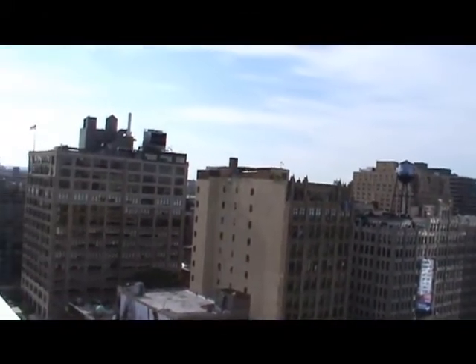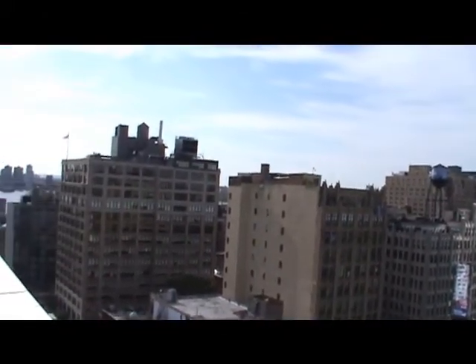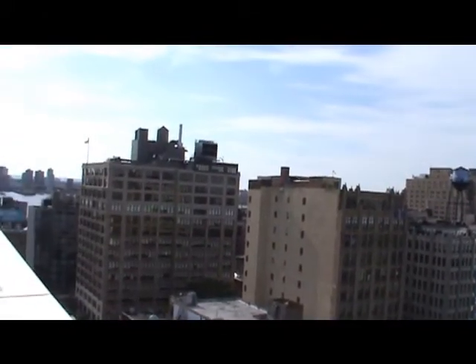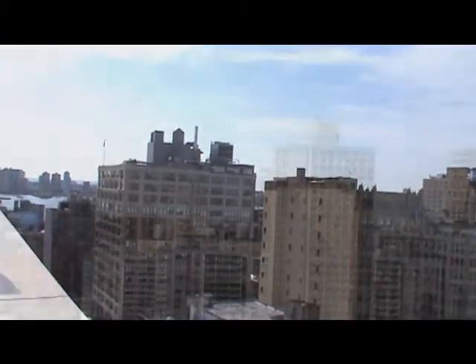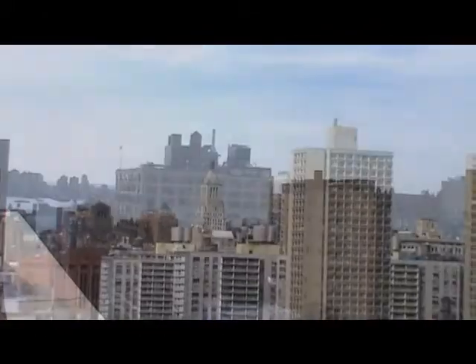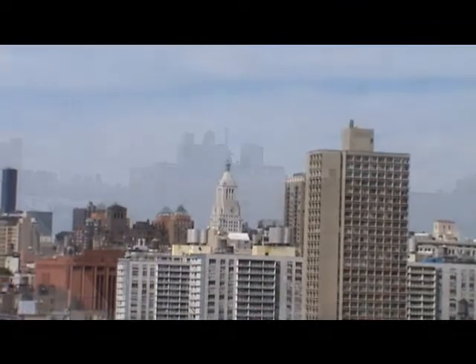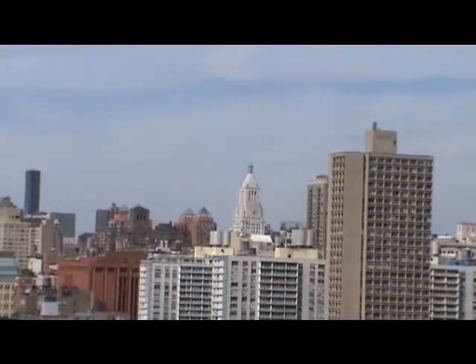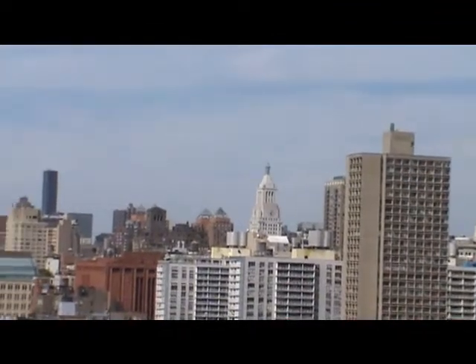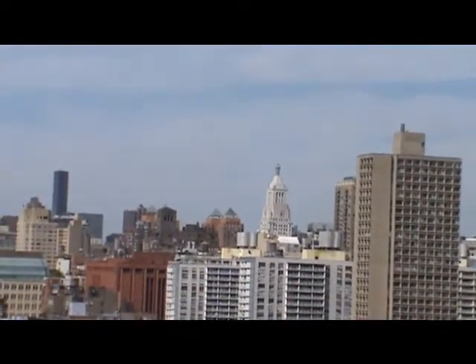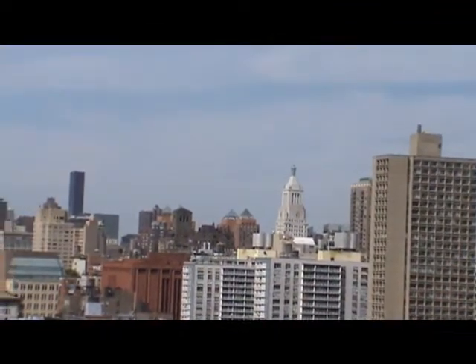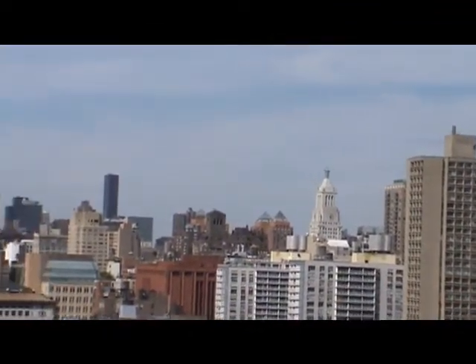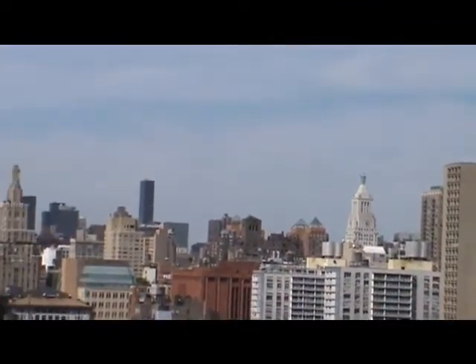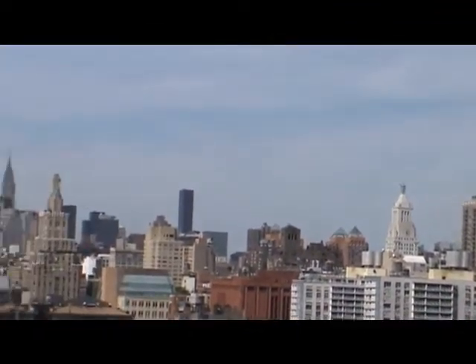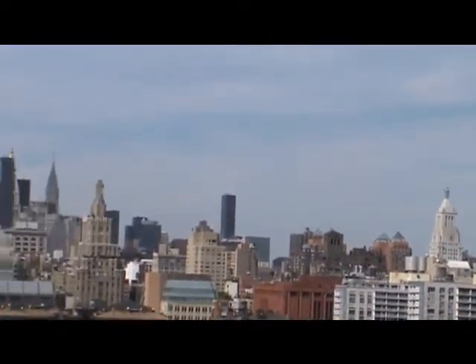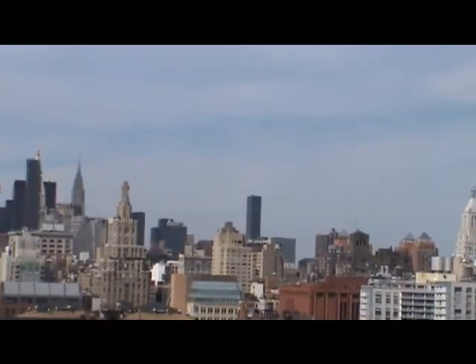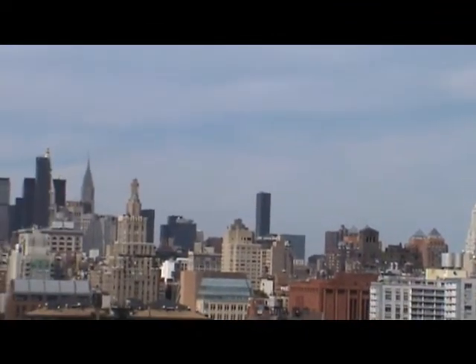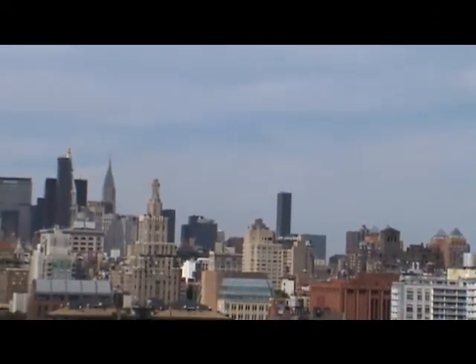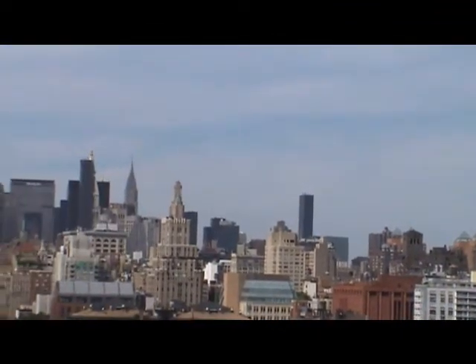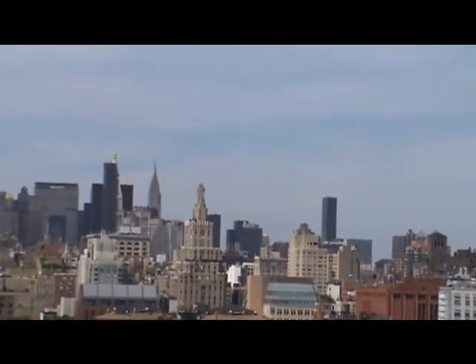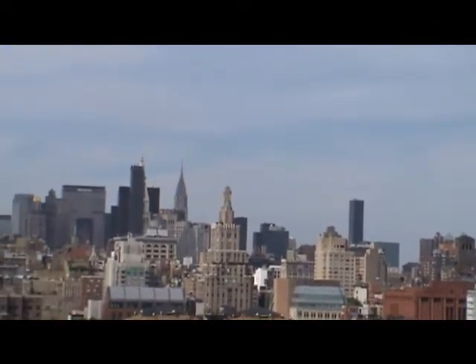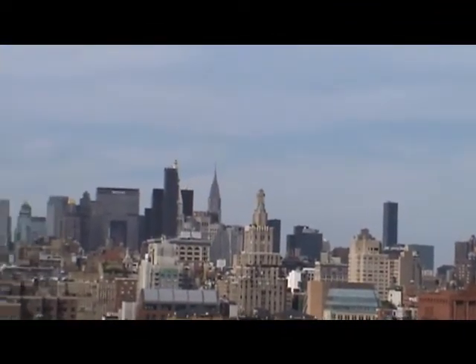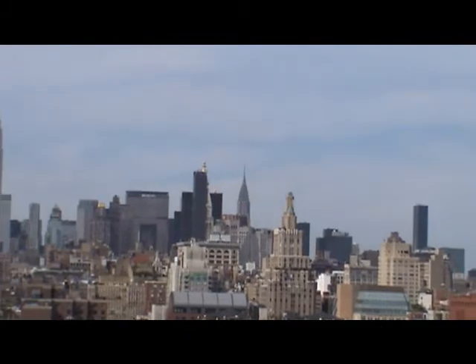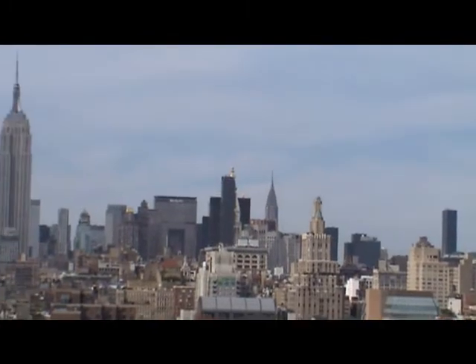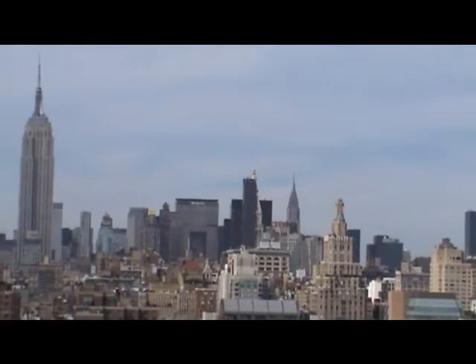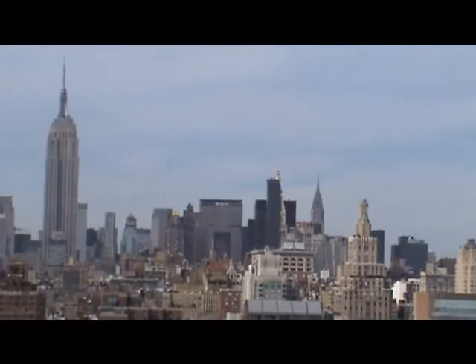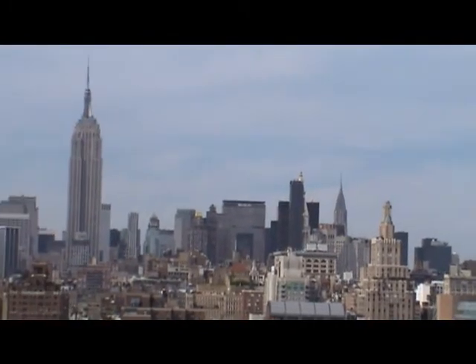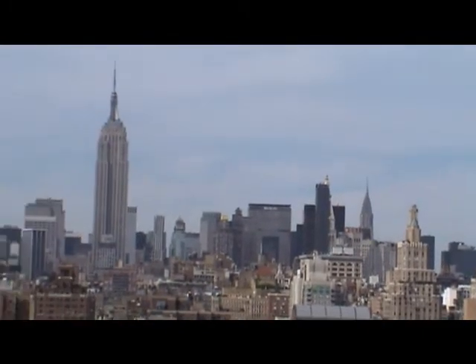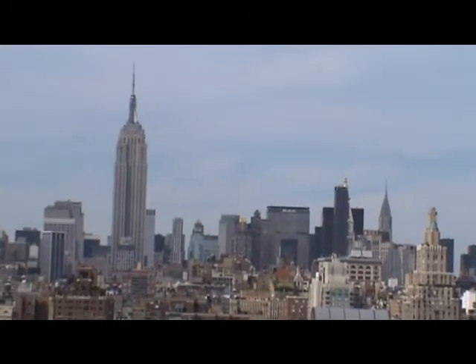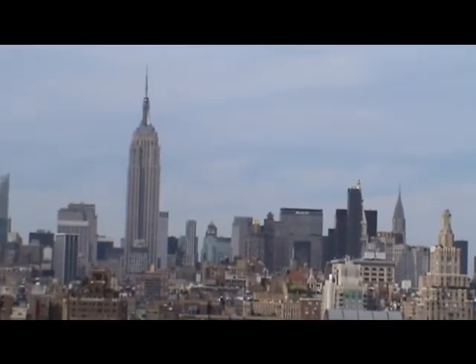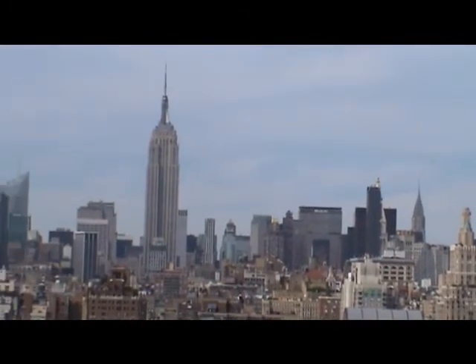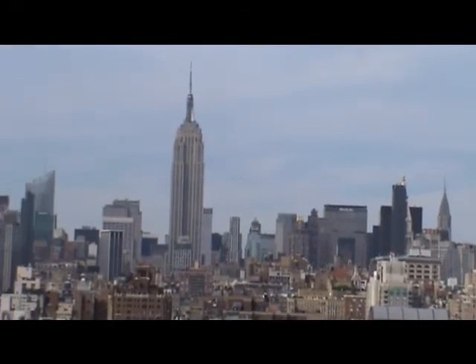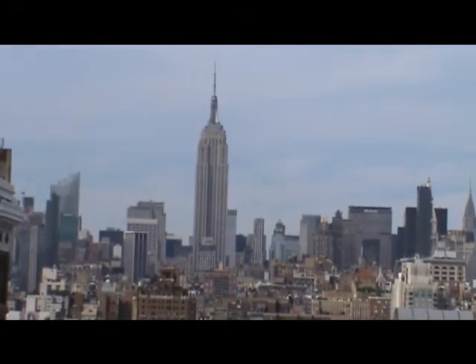Whether or not you splurge for a private terrace room, the Hampton Inn Manhattan Soho is a great base of operations. Lower Manhattan is at your feet, and if you're comfortable riding the subway, all of New York City is at your doorstep.